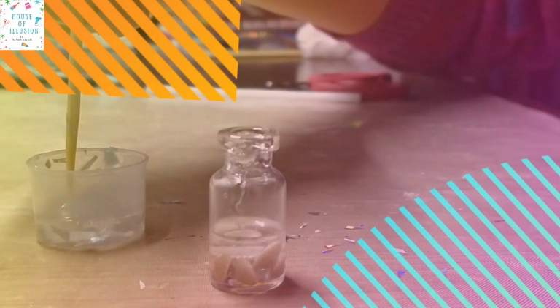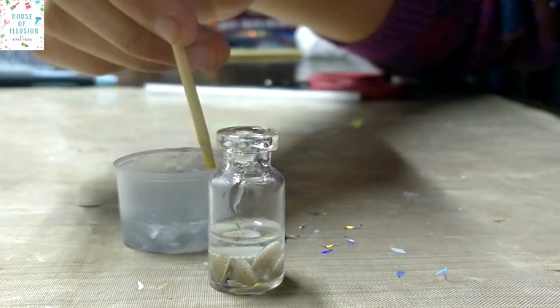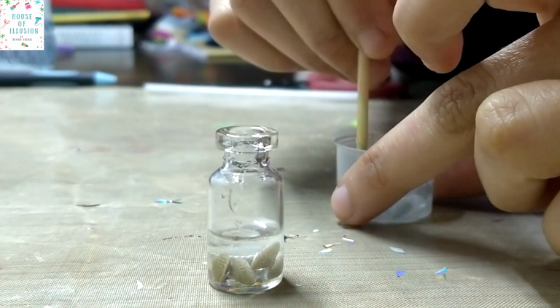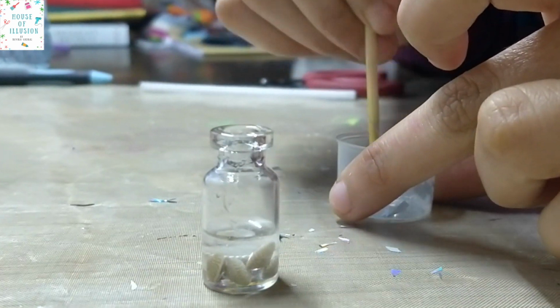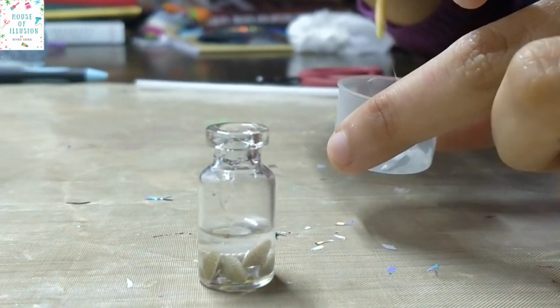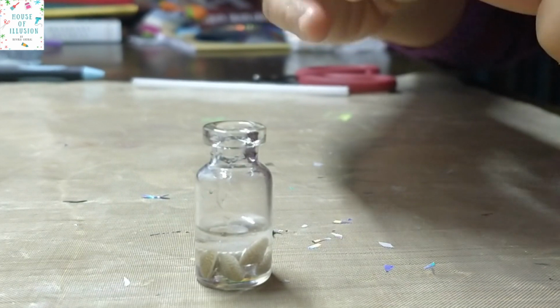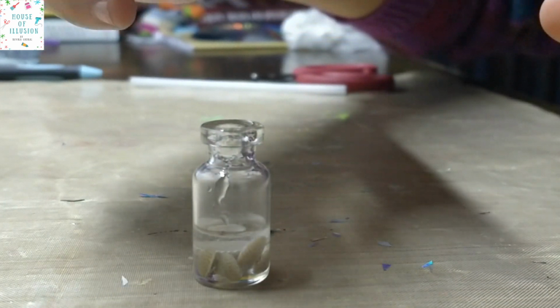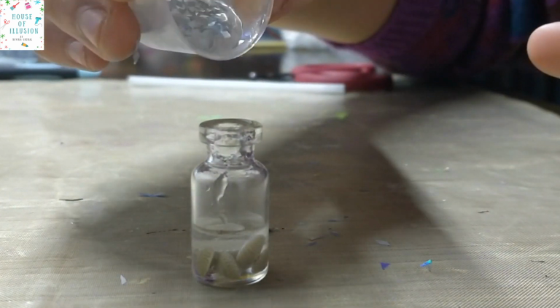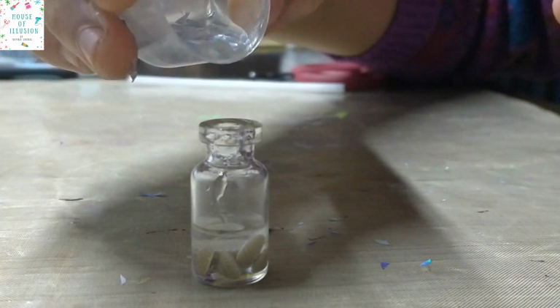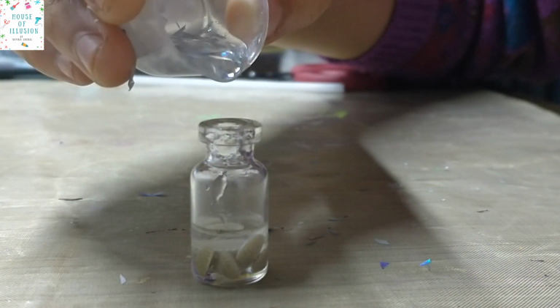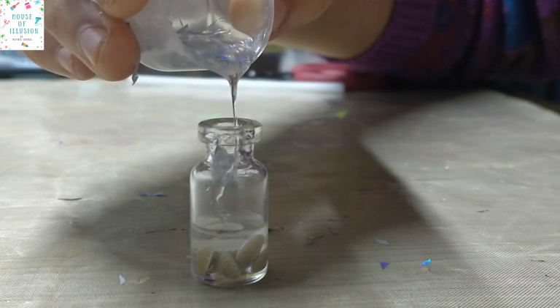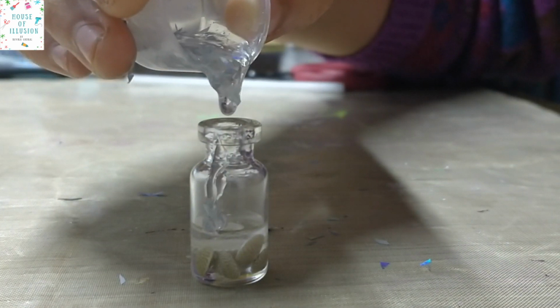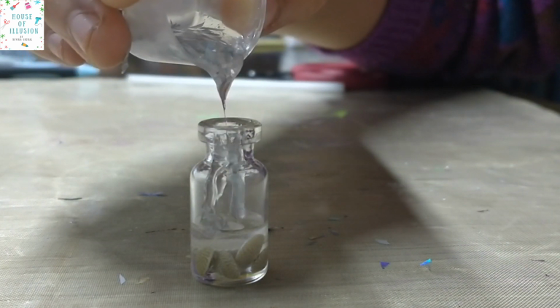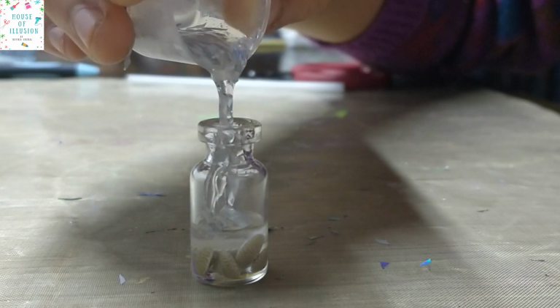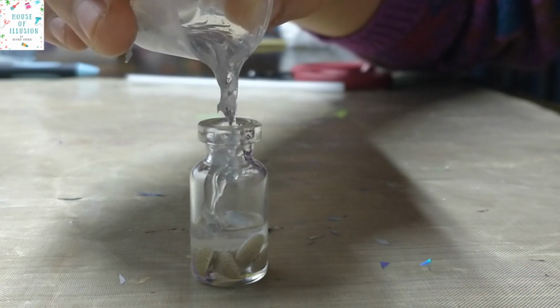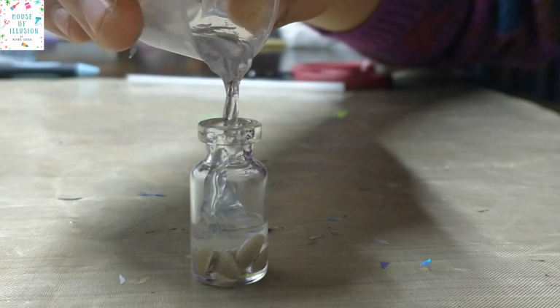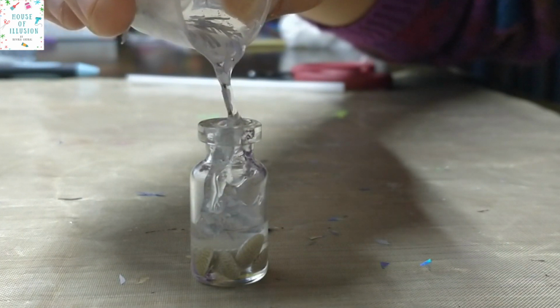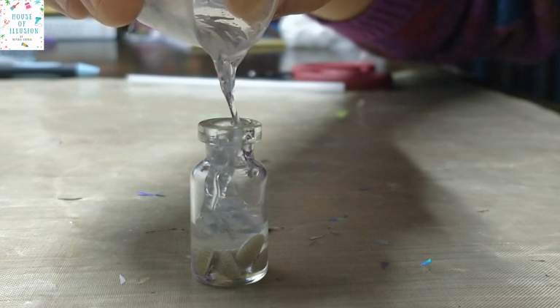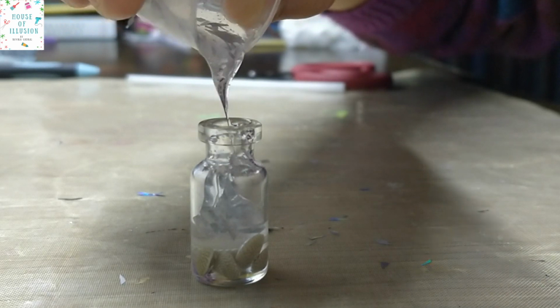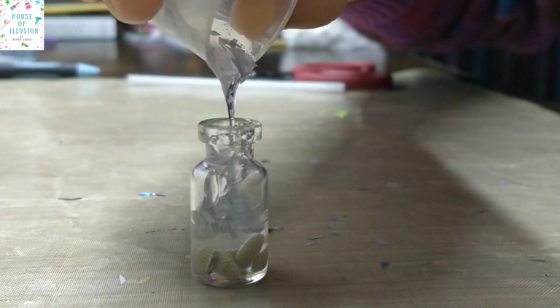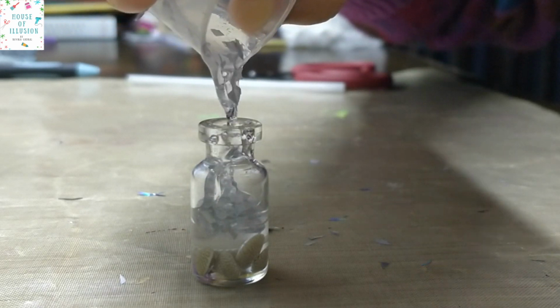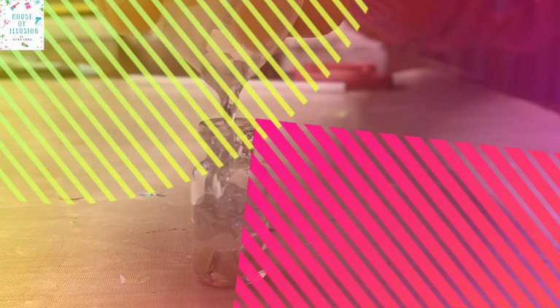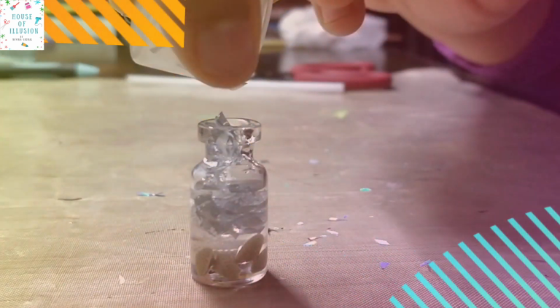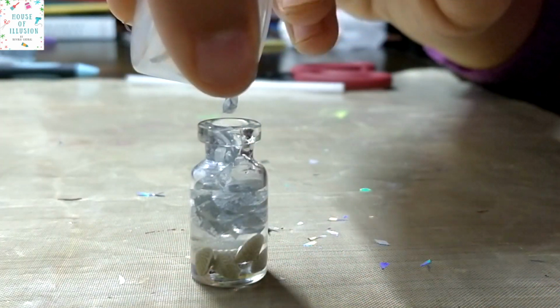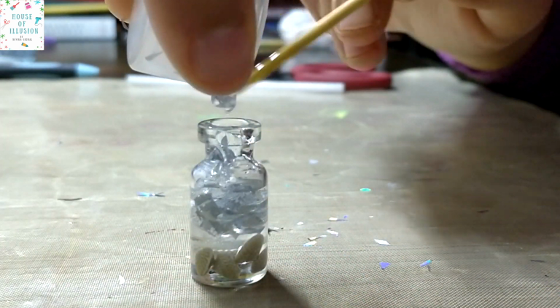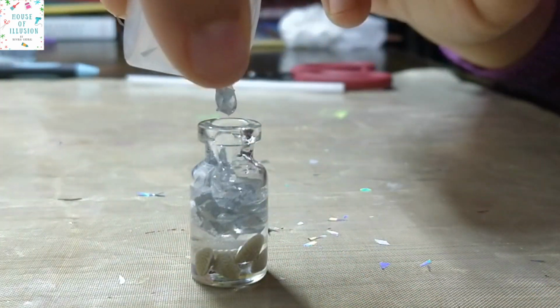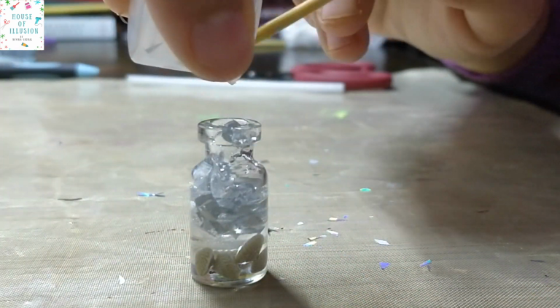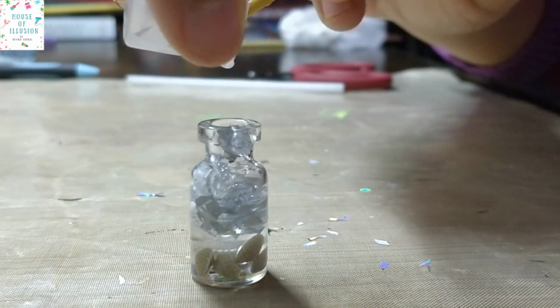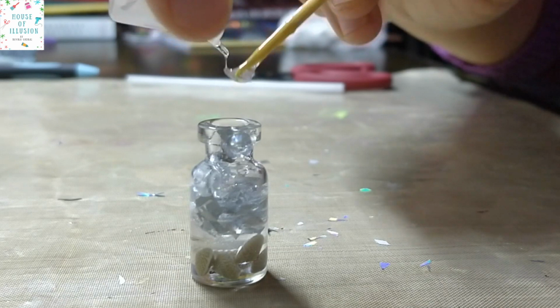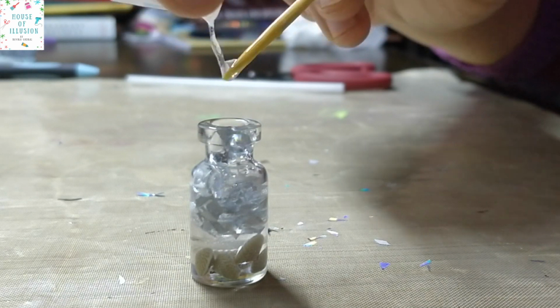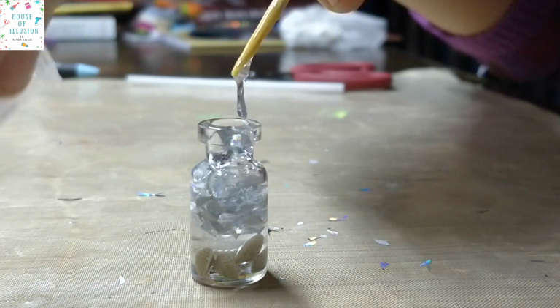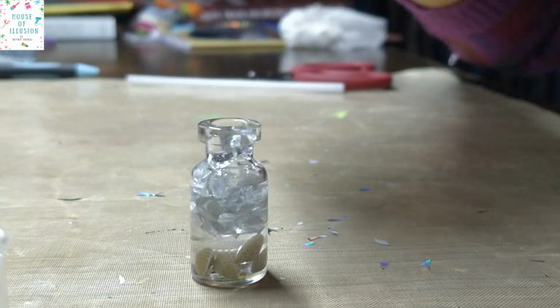Every resin has a different pot and curing time. This is a two-to-one resin and it has a 12-hour curing time. Please check the instructions on your resin package to find out its curing time and then work accordingly.